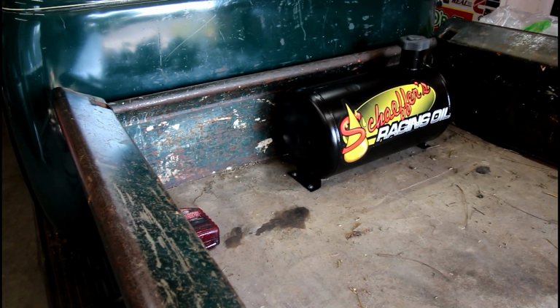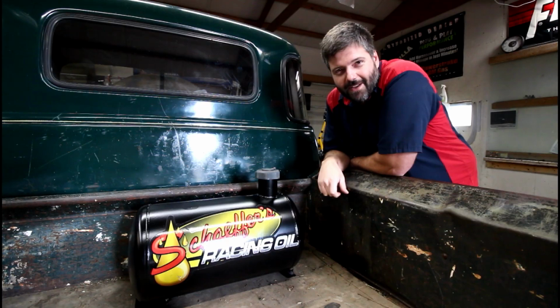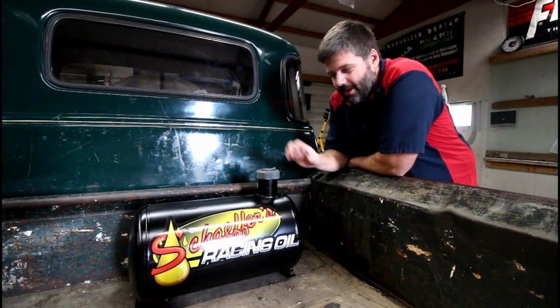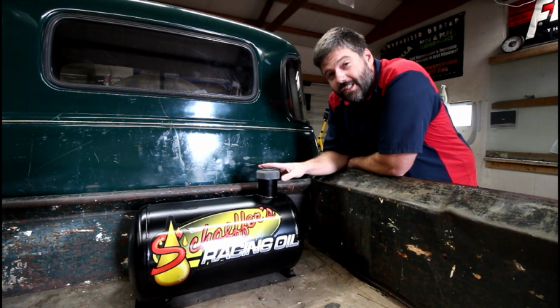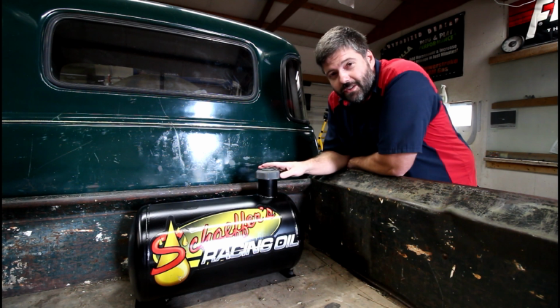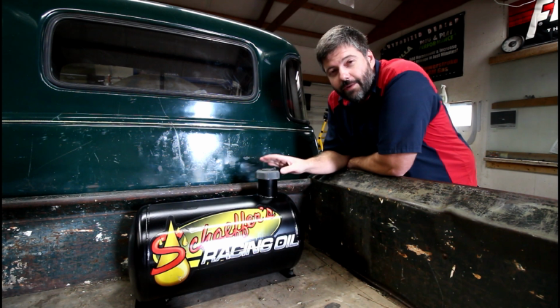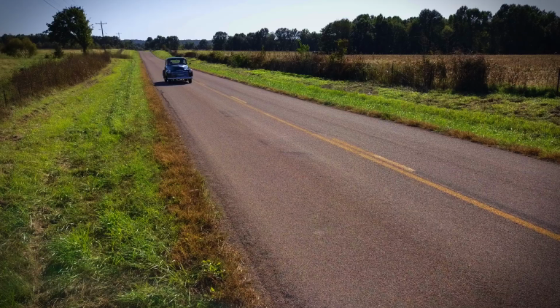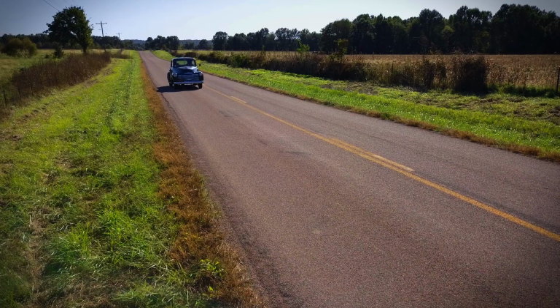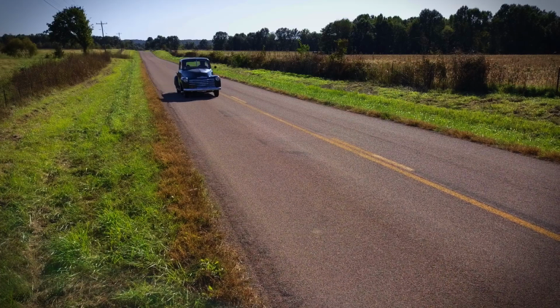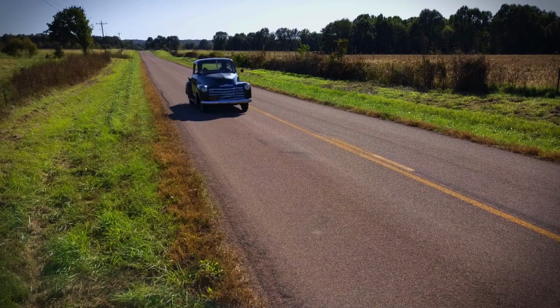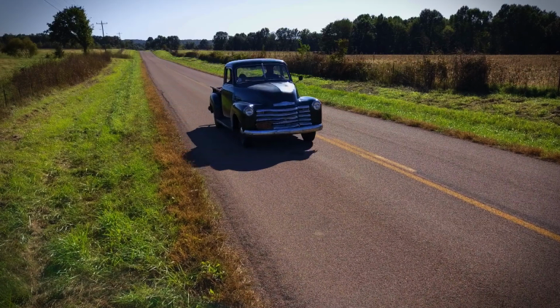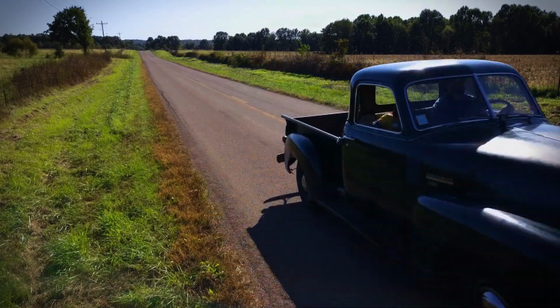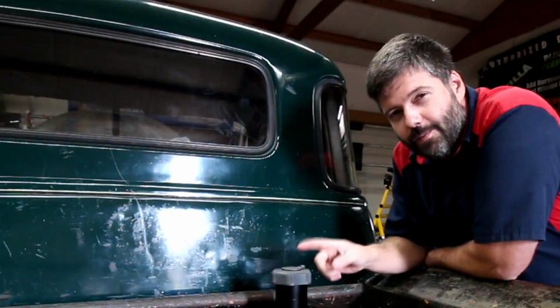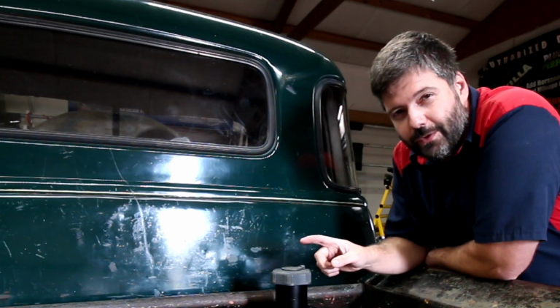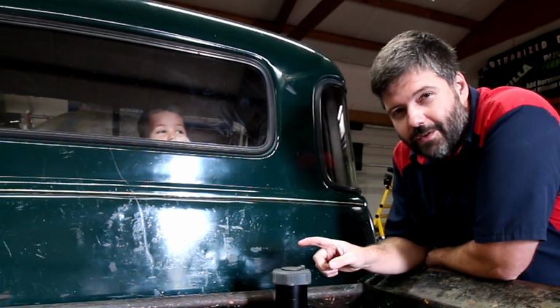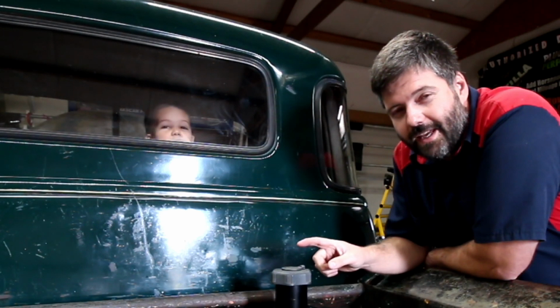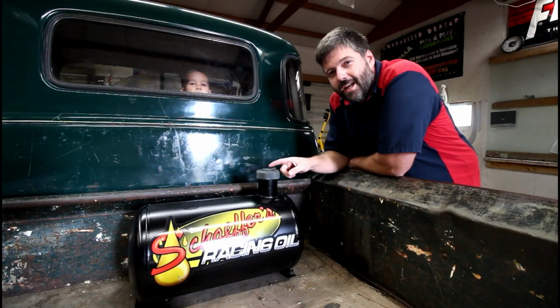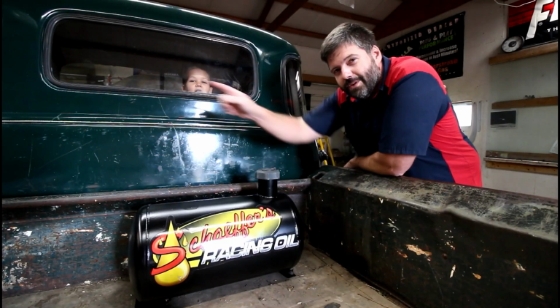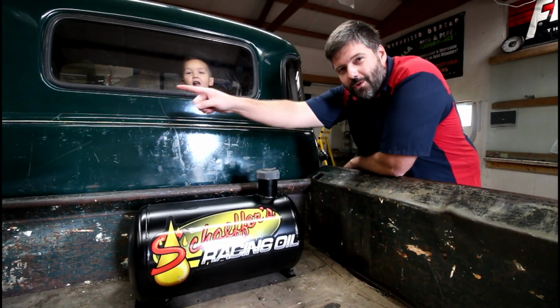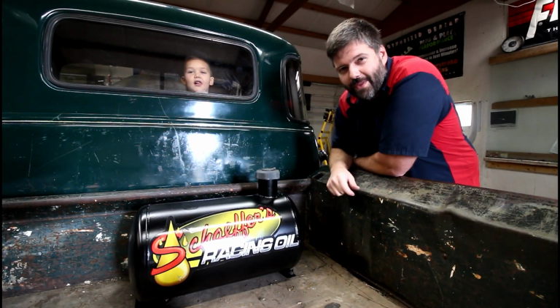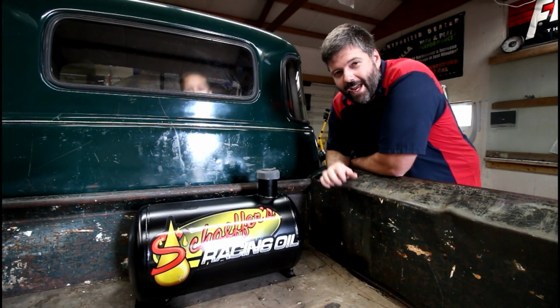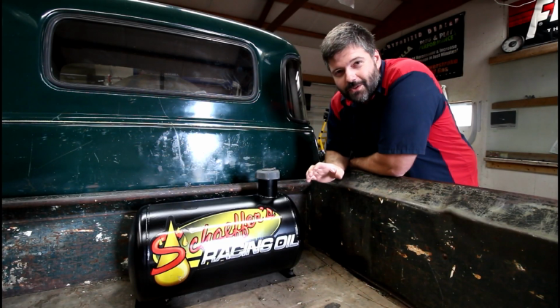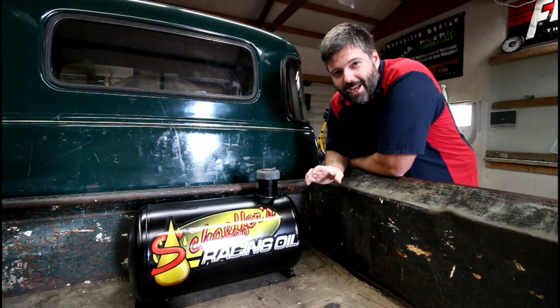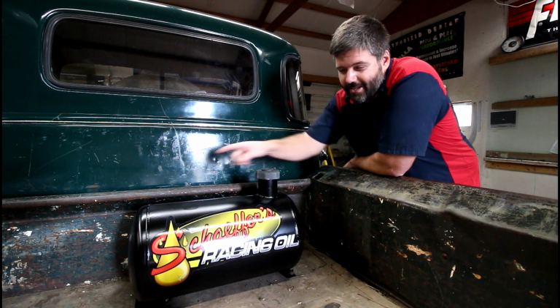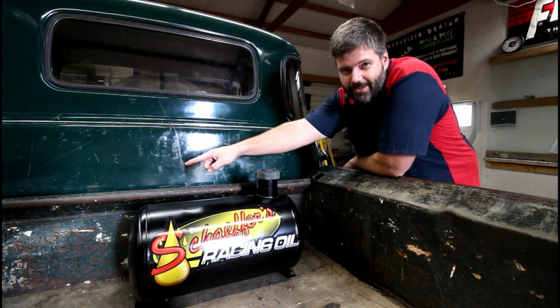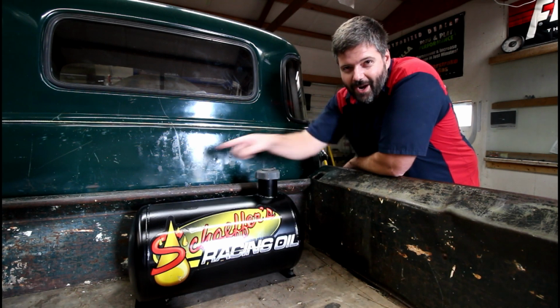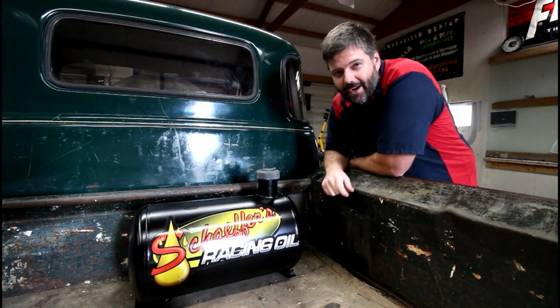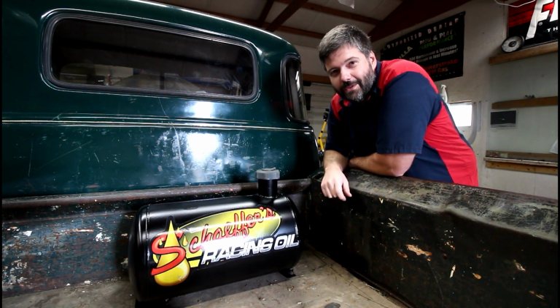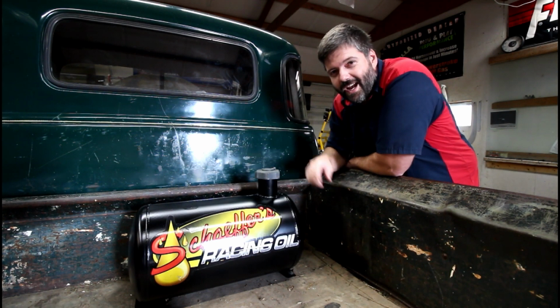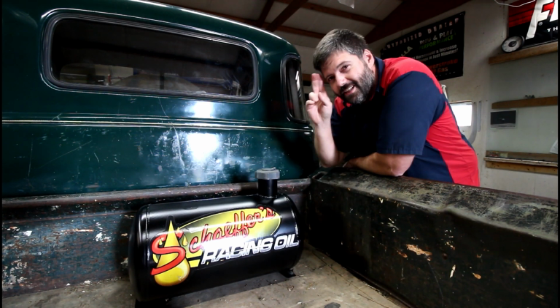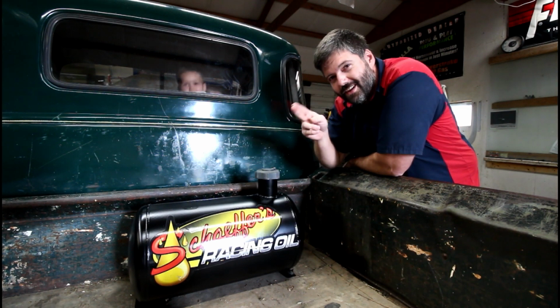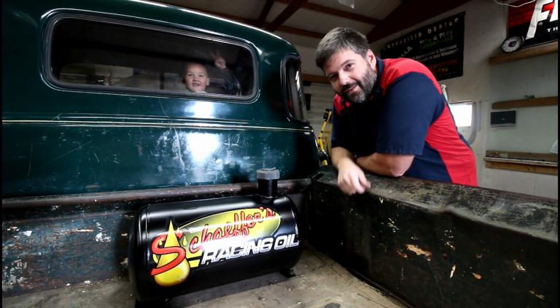So thanks a lot for watching. If you haven't seen what this is going in, we bought an old 1949 Chevy truck and I needed a temporary fuel cell for that thing. I'll put that video right up there, and if you haven't subscribed yet, do so right down there and we'll see you guys on the next video.